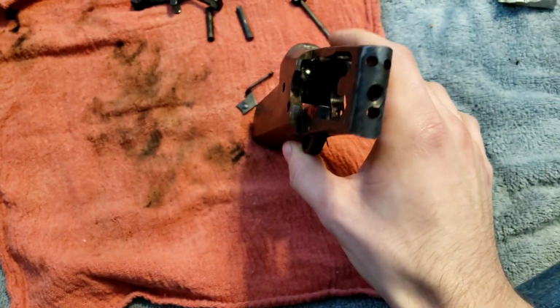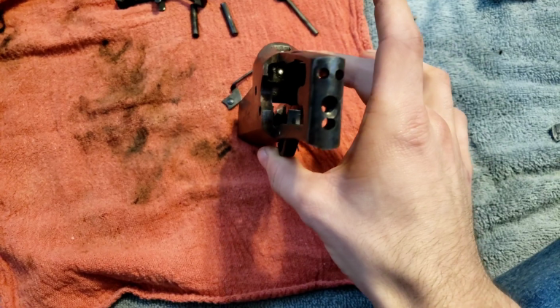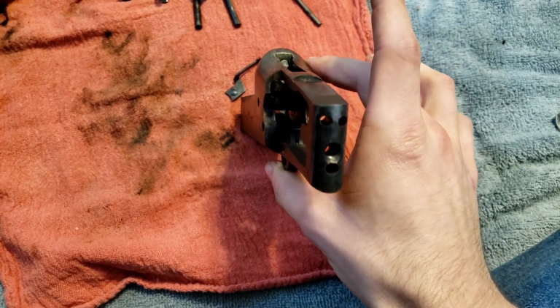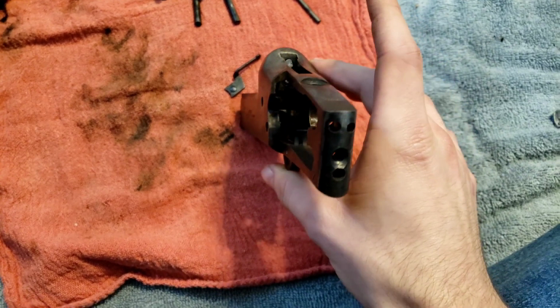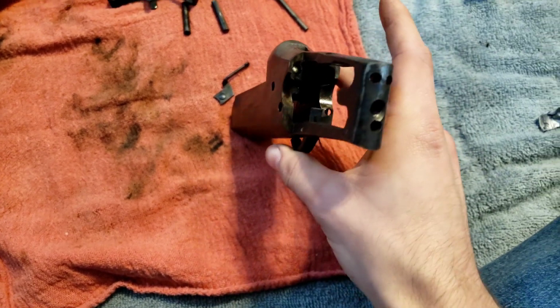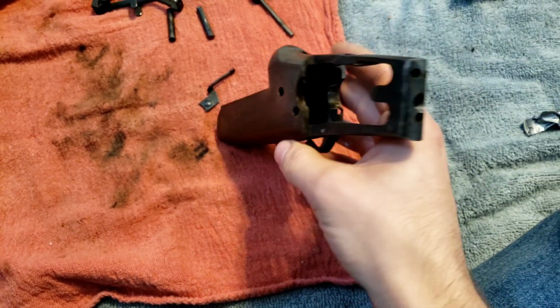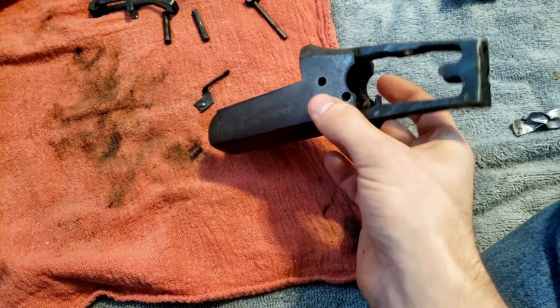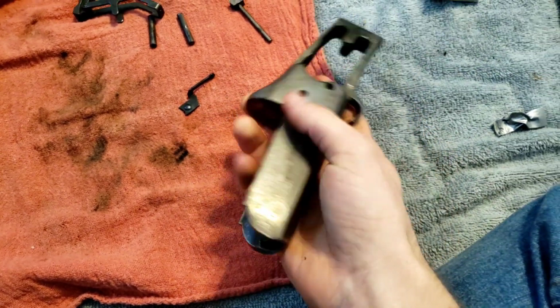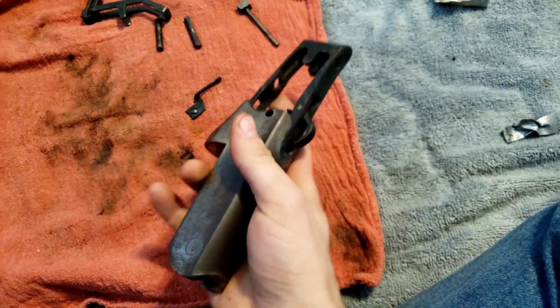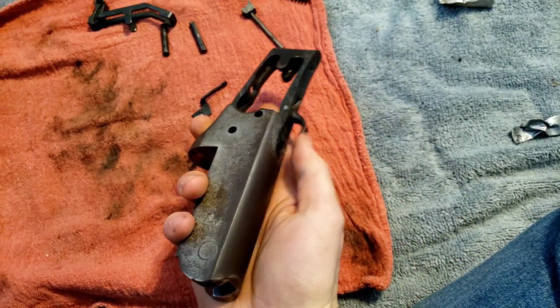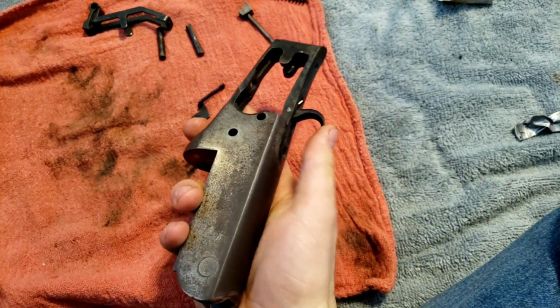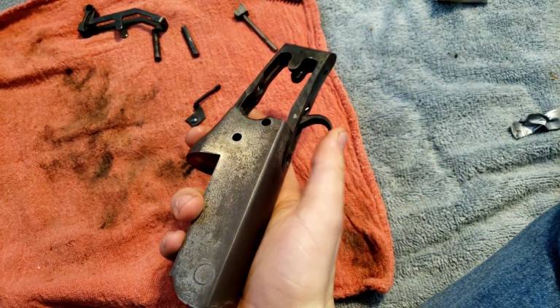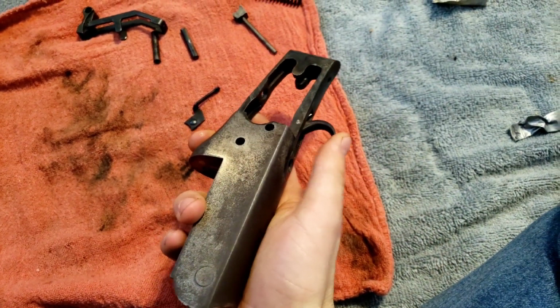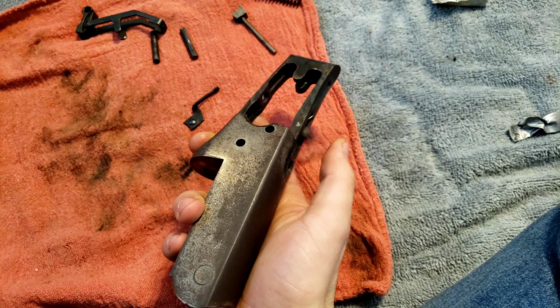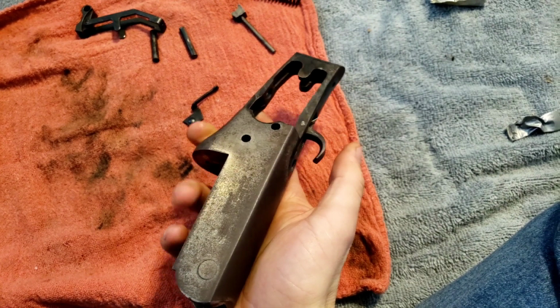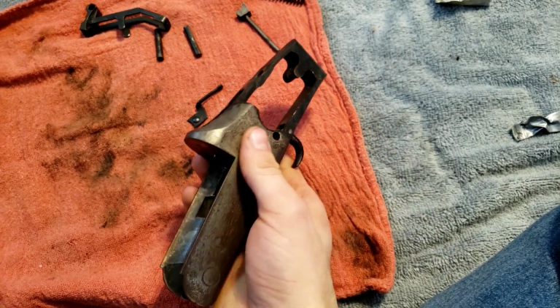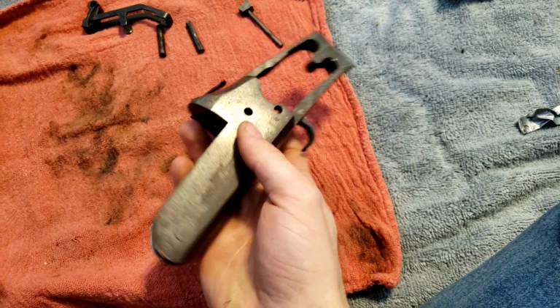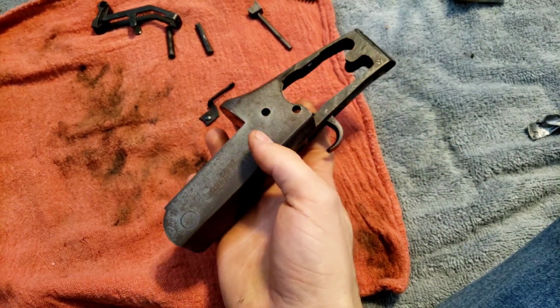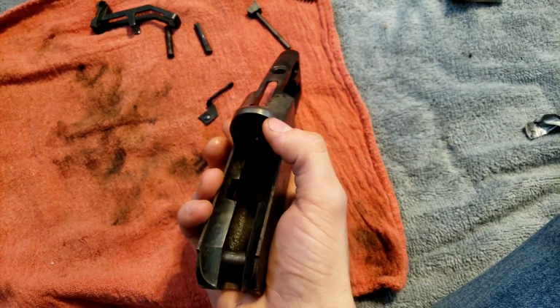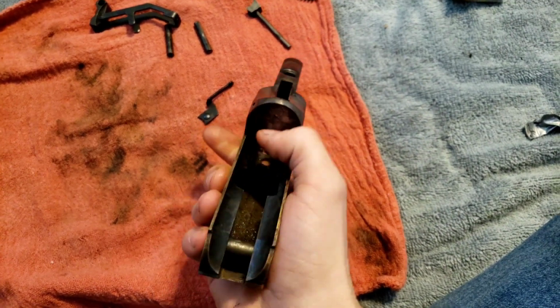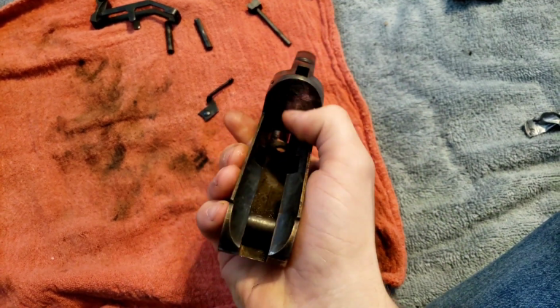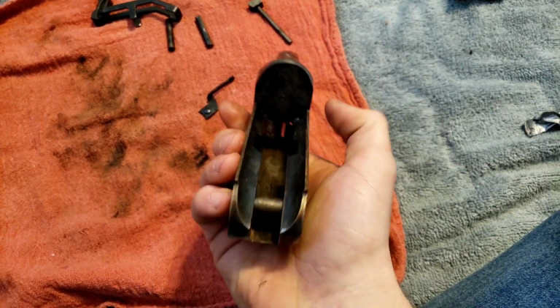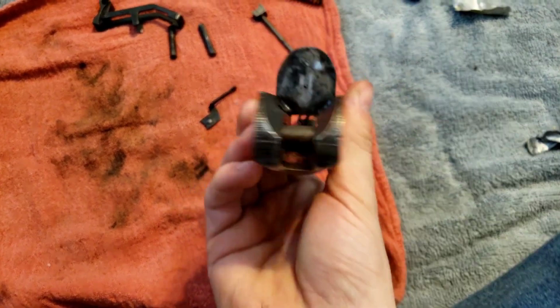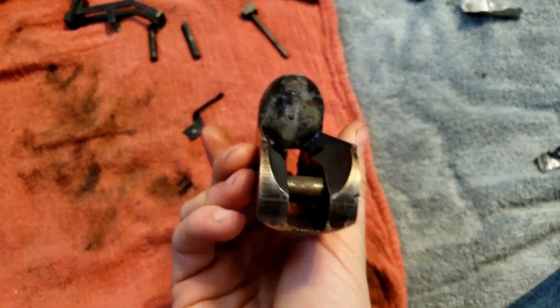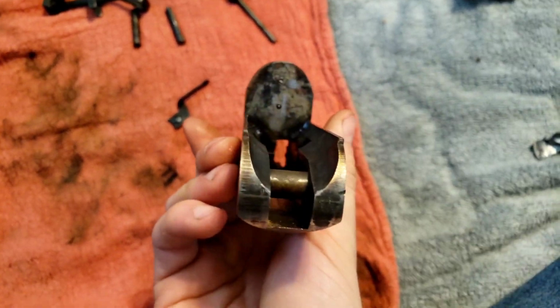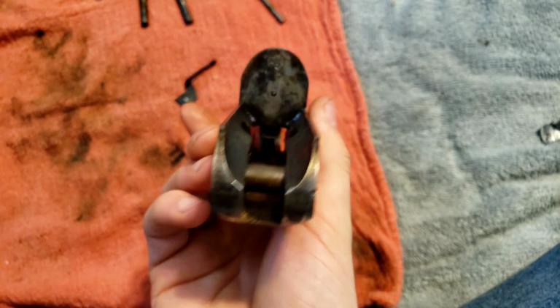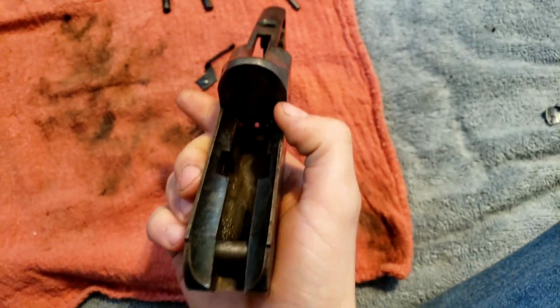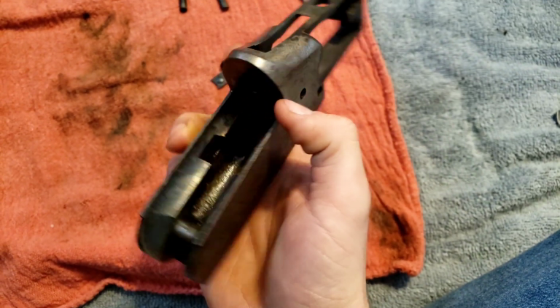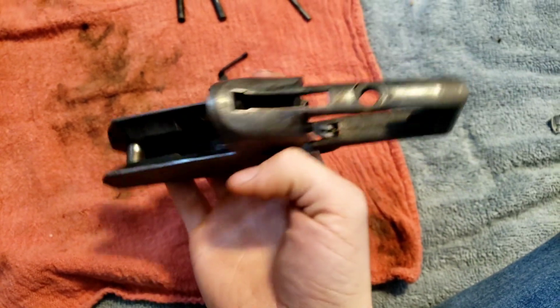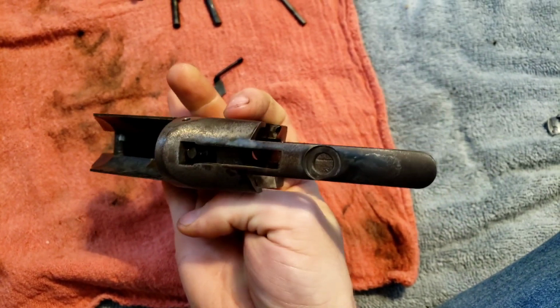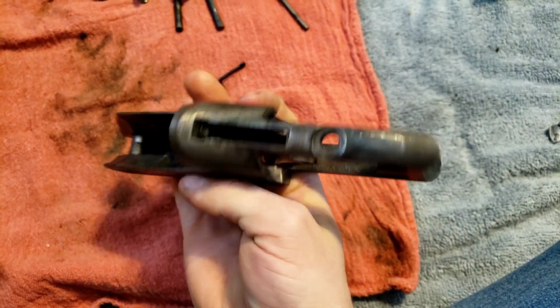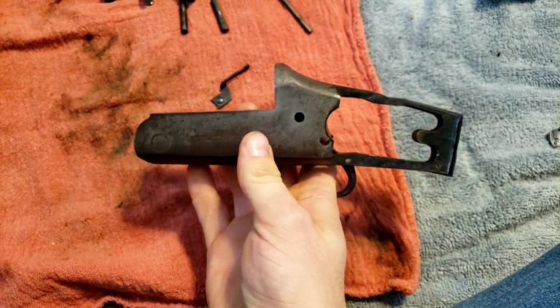Here's this completely torn down minus the trigger, which I have no reason for taking off, so I'm just going to leave it on there. And the two firing pins, which I just put back in. So, time for reassembly.